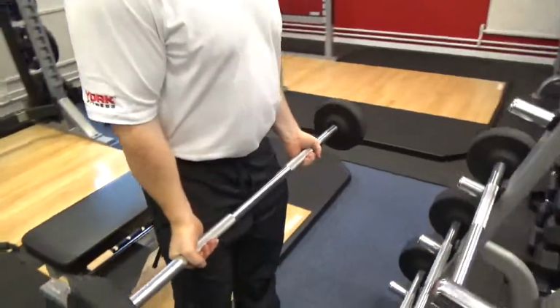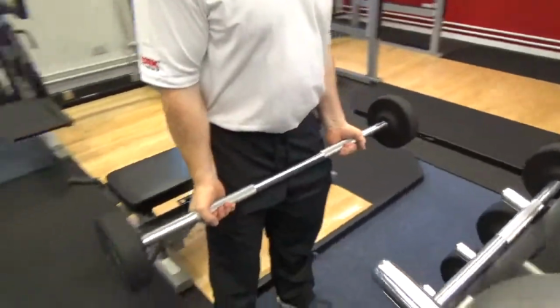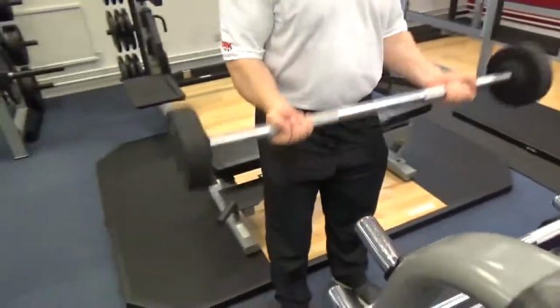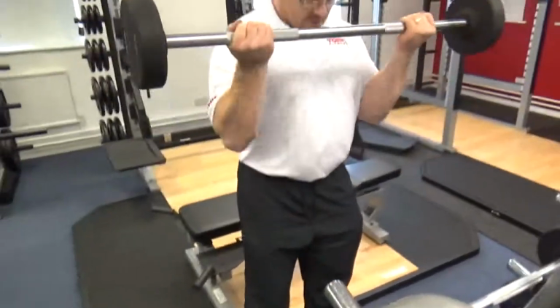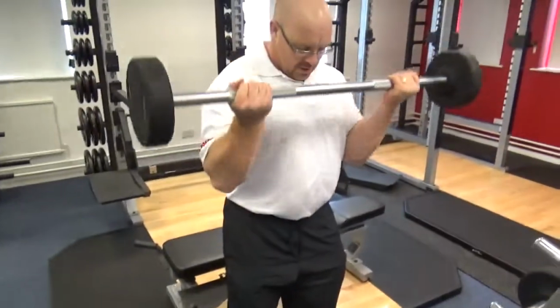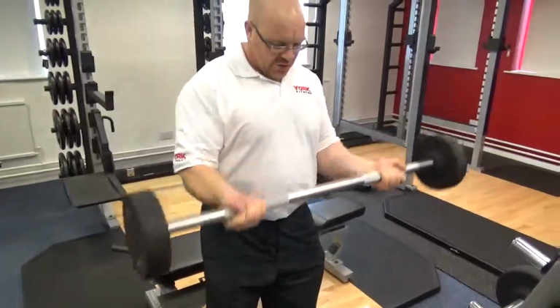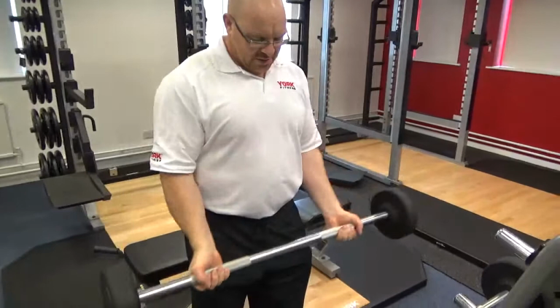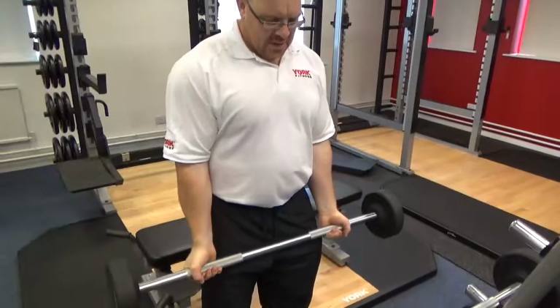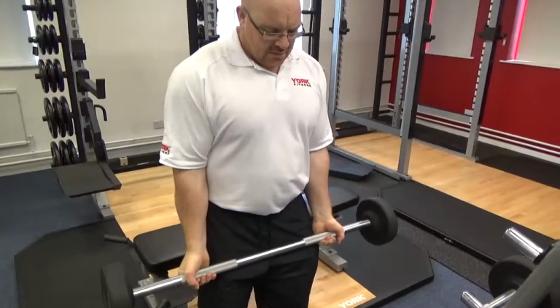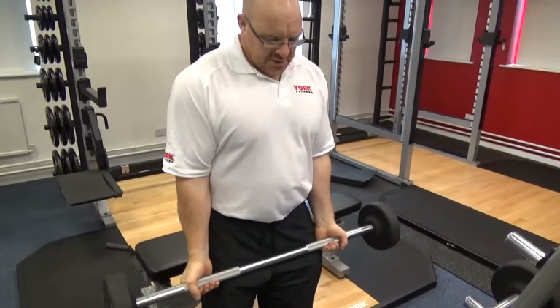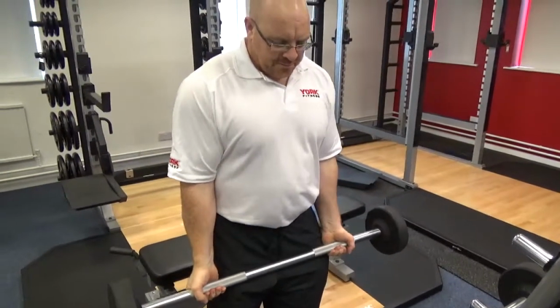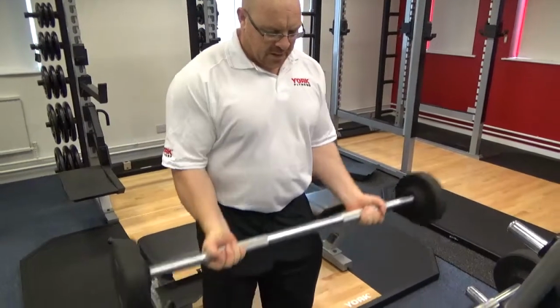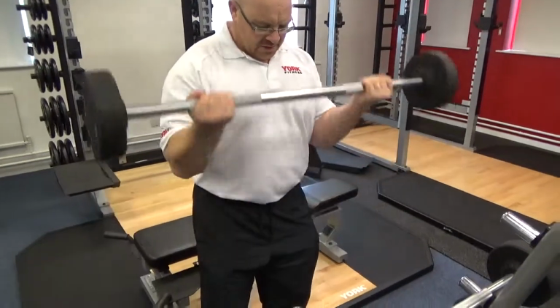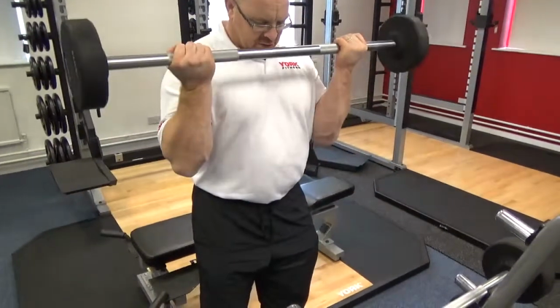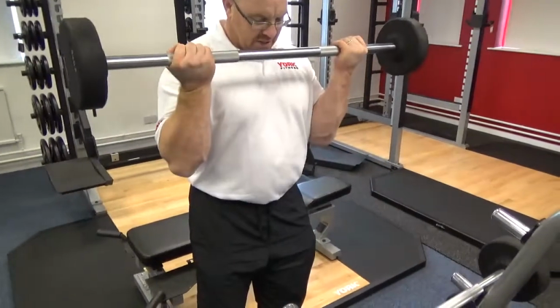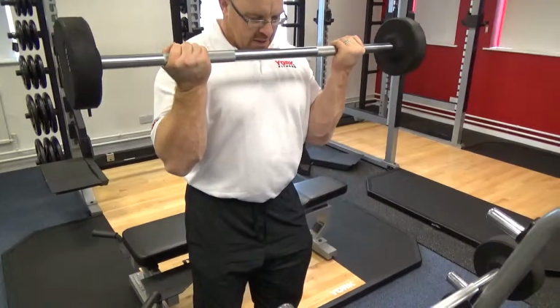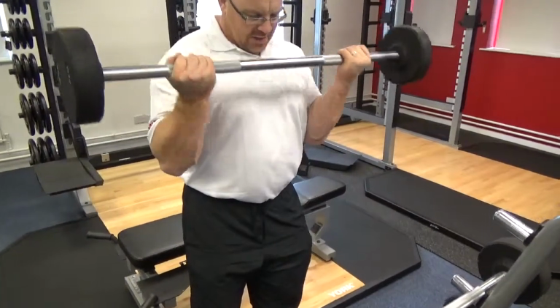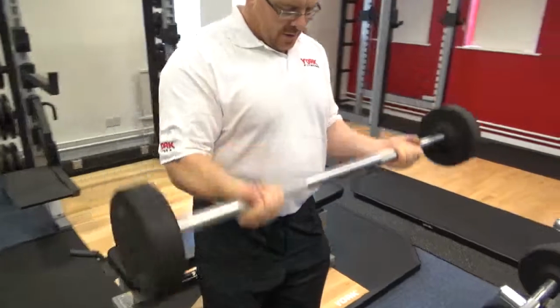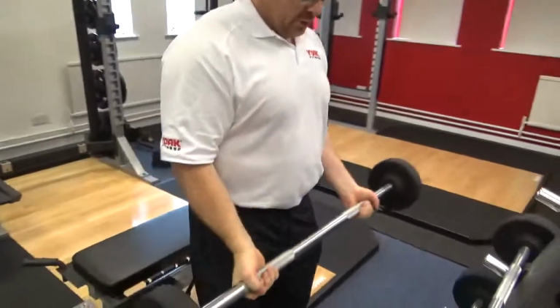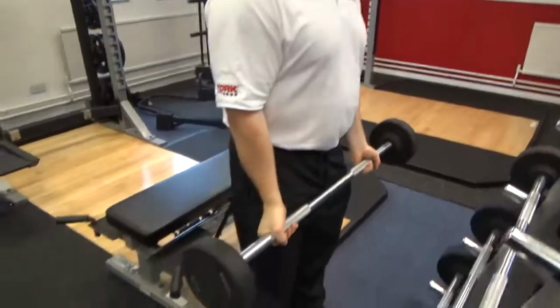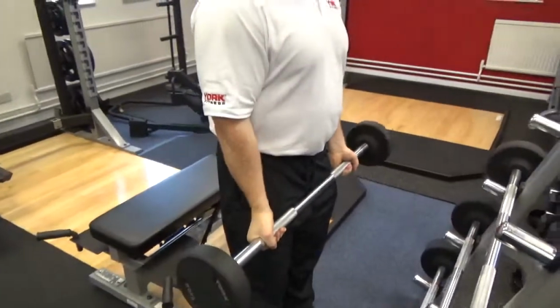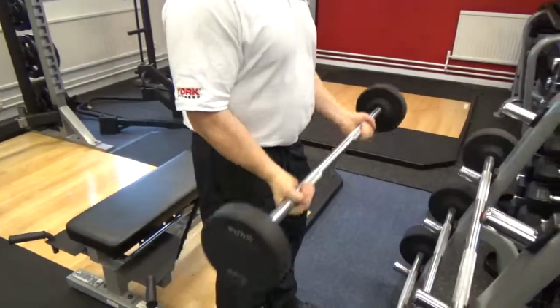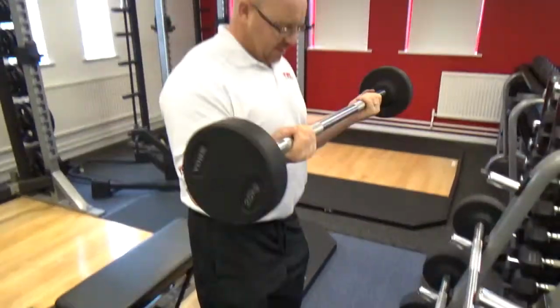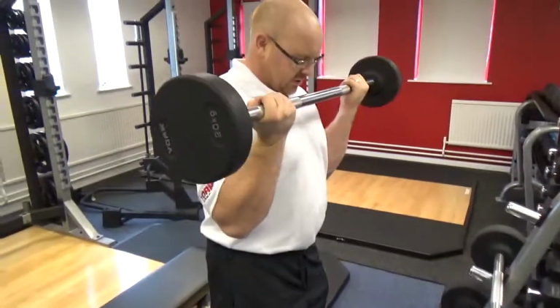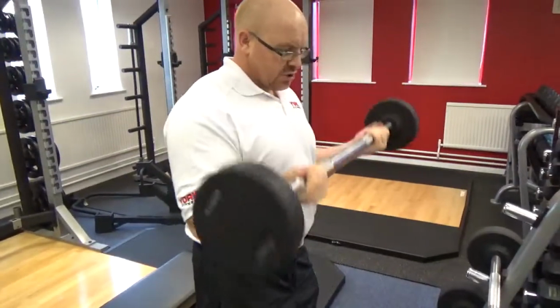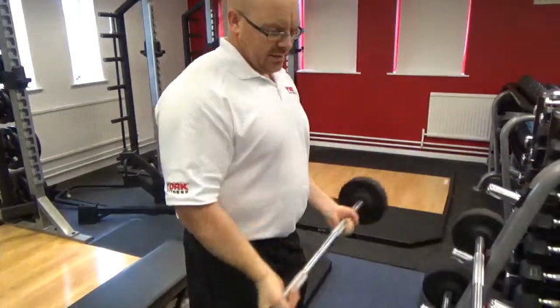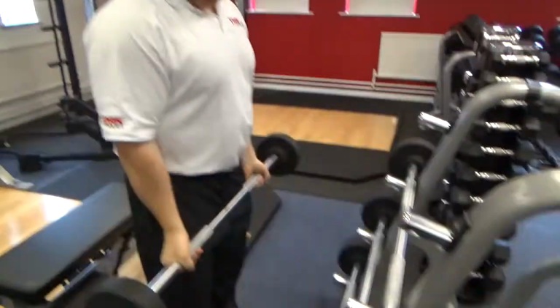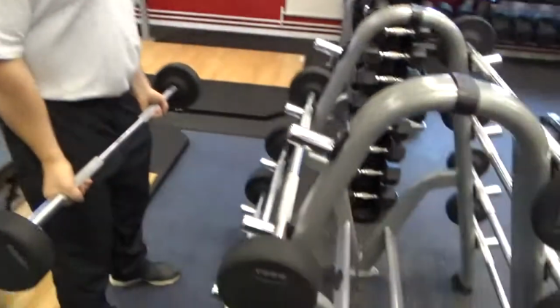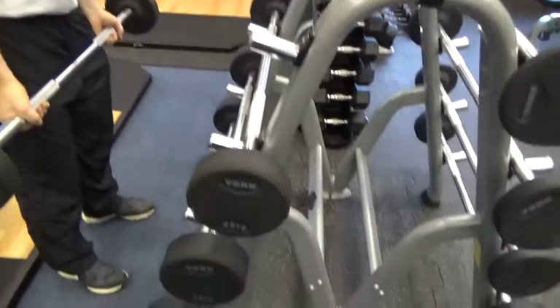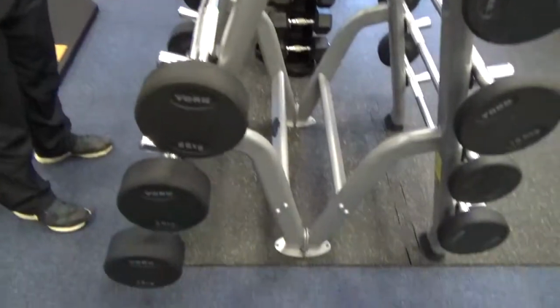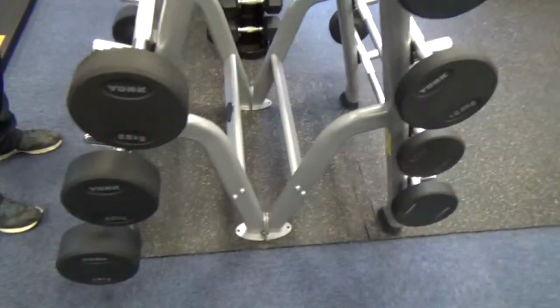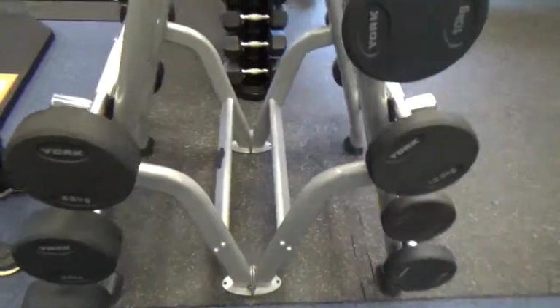For example, this is just a standing barbell curl — contraction at the top, right down to the bottom. It's an exercise where you breathe in on the way down and breathe out on the way up, with the hard part of the exercise. Just a little tip on how to use the barbell itself, but there are so many exercises you can do with this.